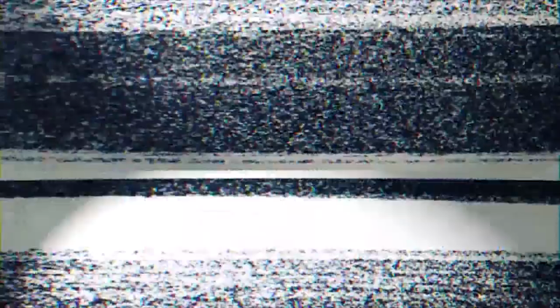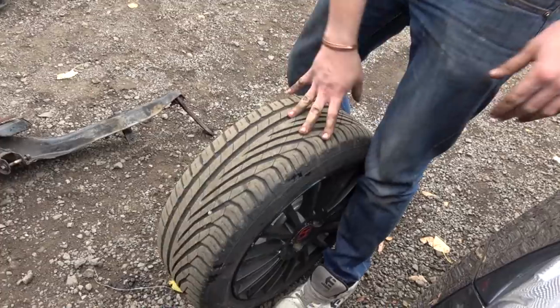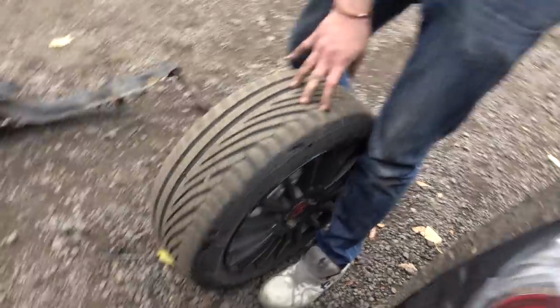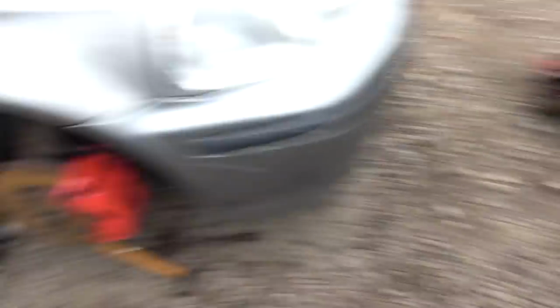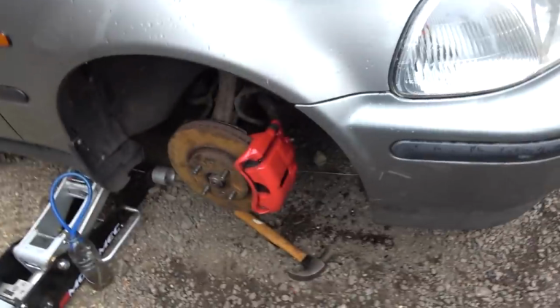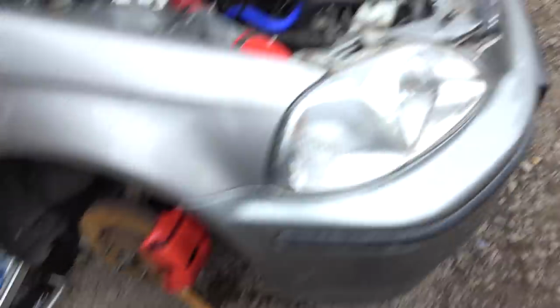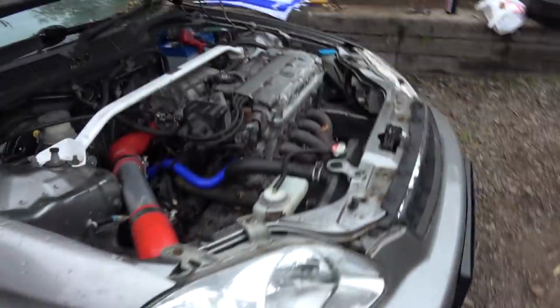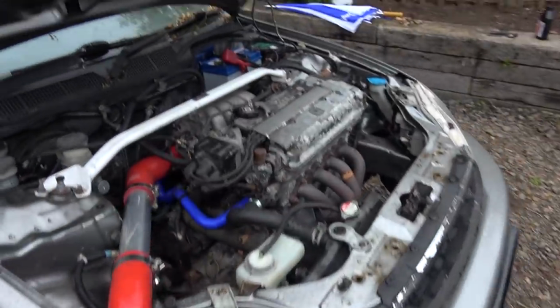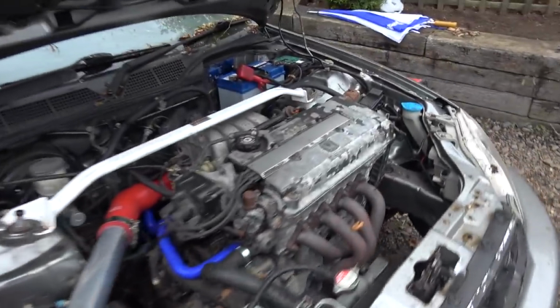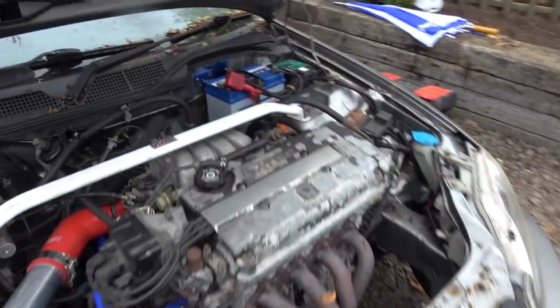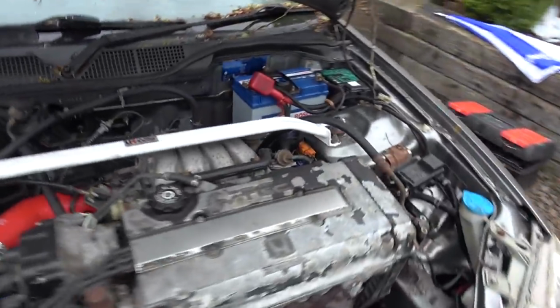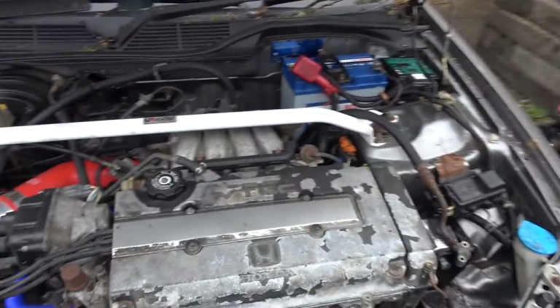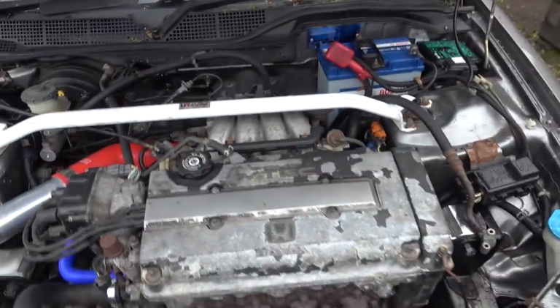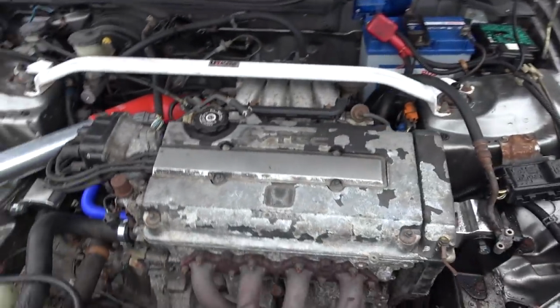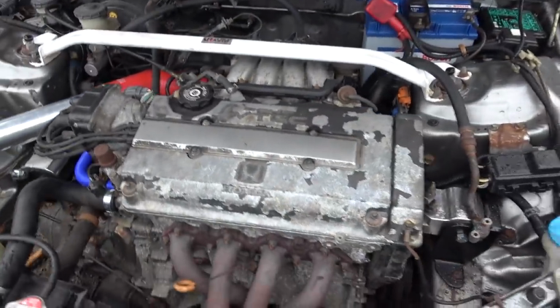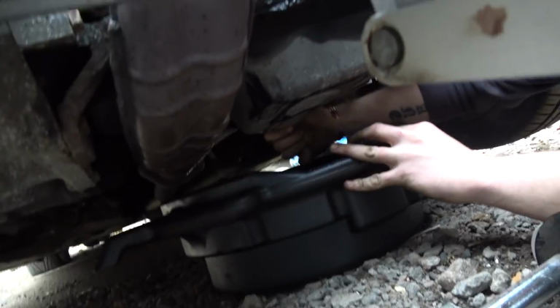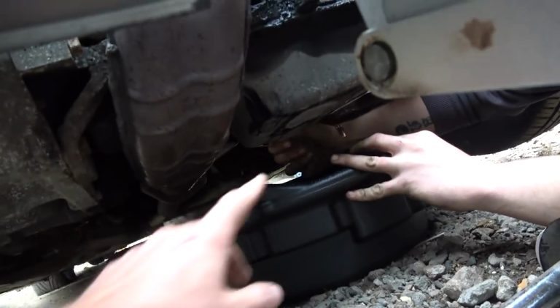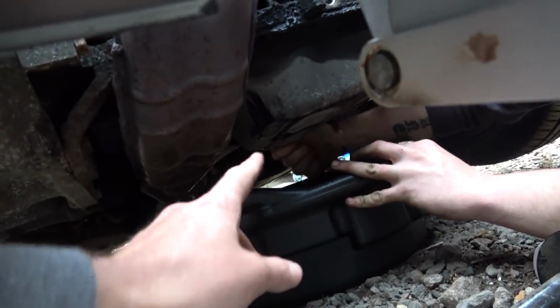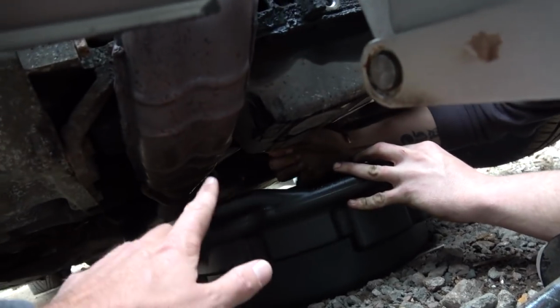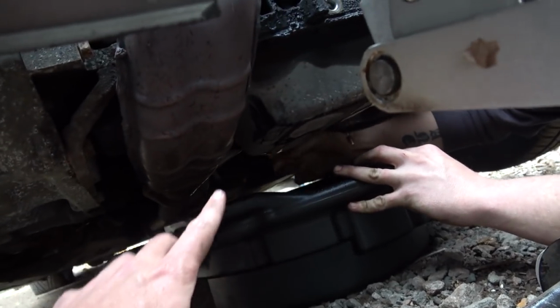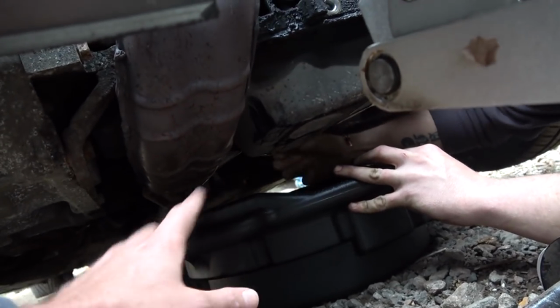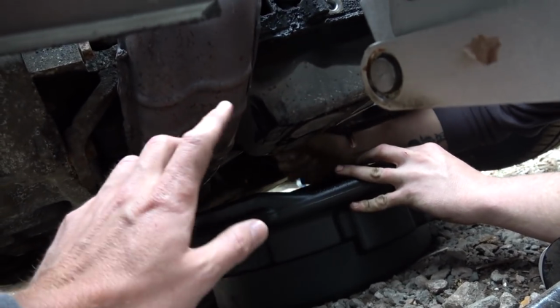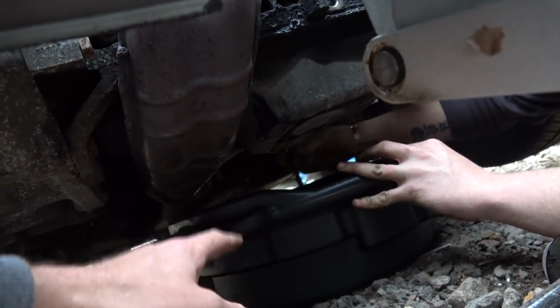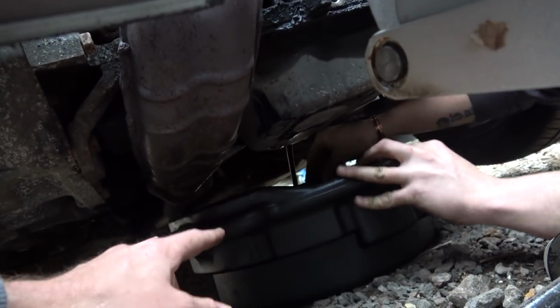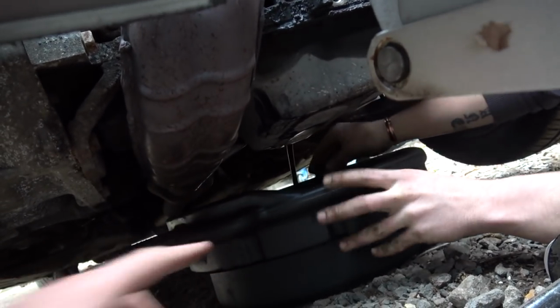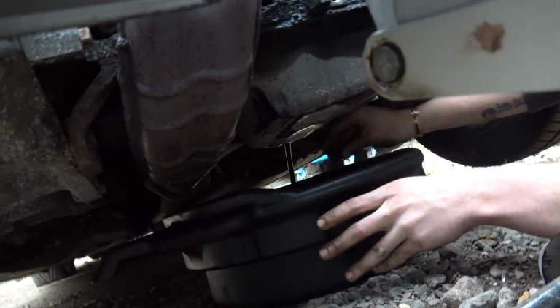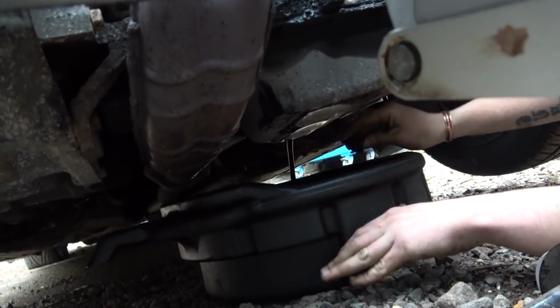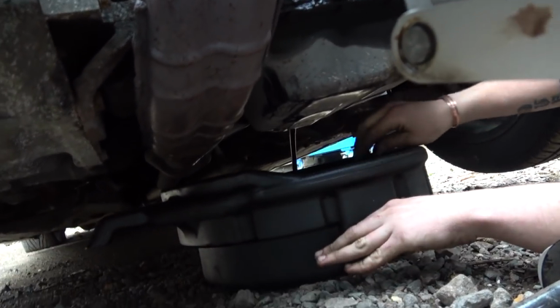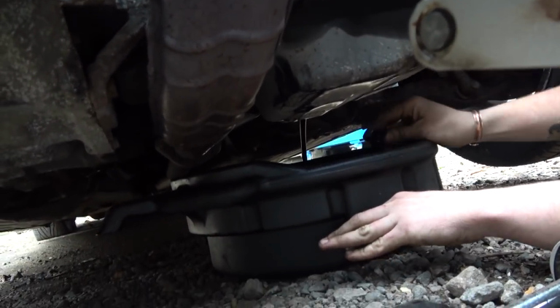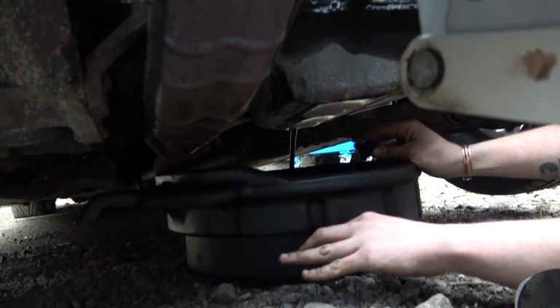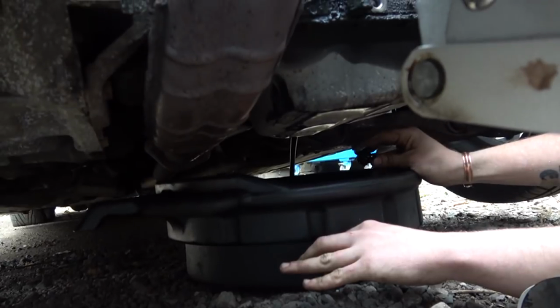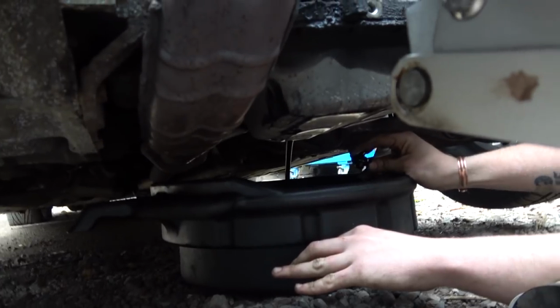So we're just going to chuck the wheel back on, then we're going to drop the oil out and change the oil and filter. We're now just removing the sump plug from the sump and draining the oil into this bucket. There she goes.